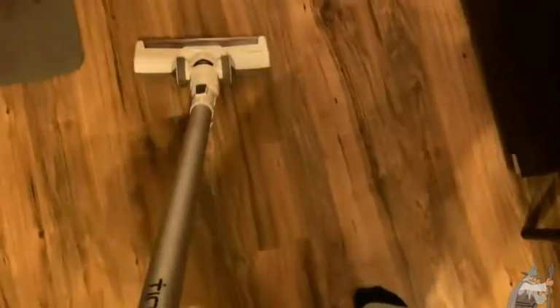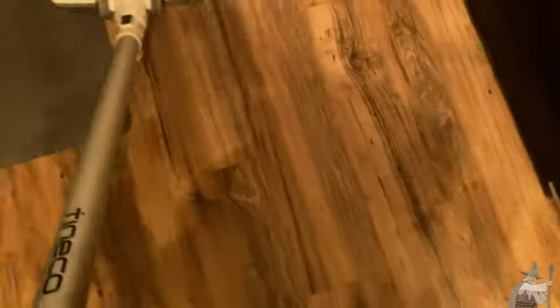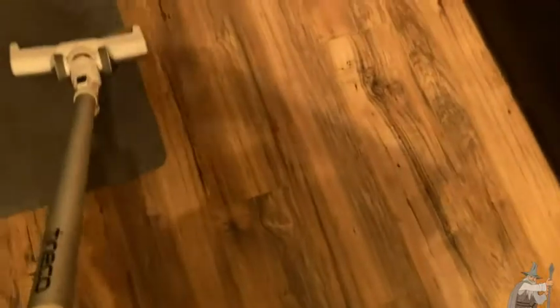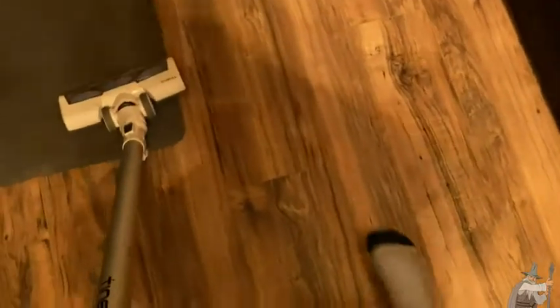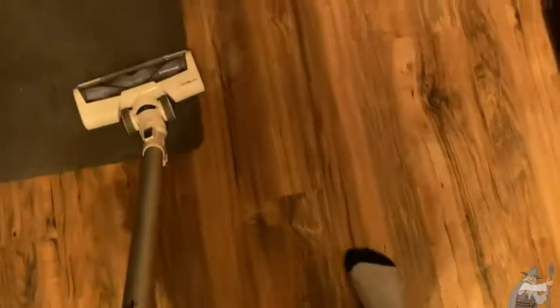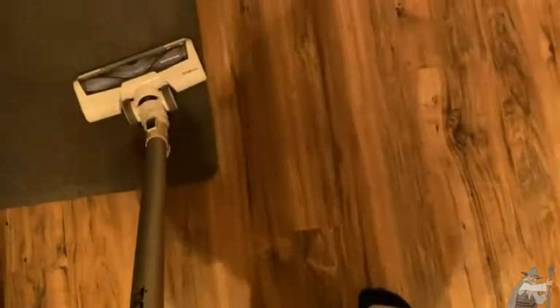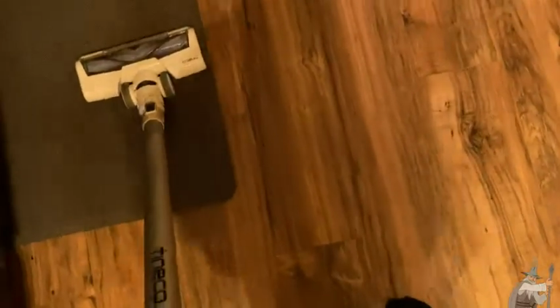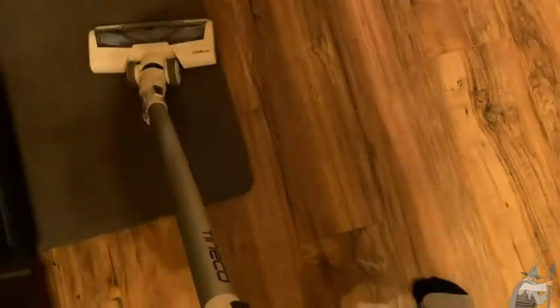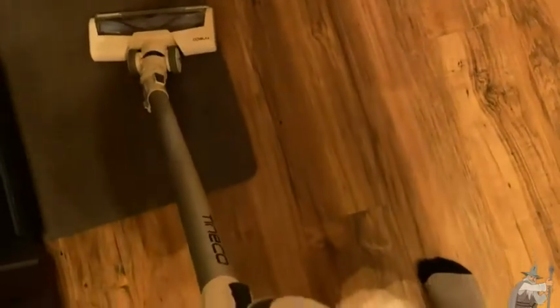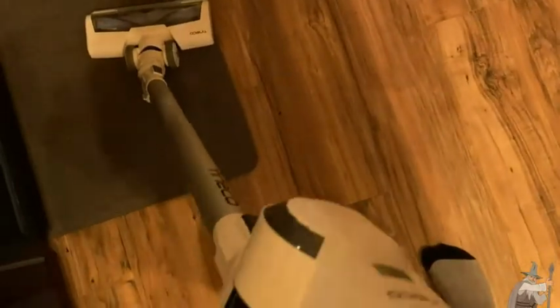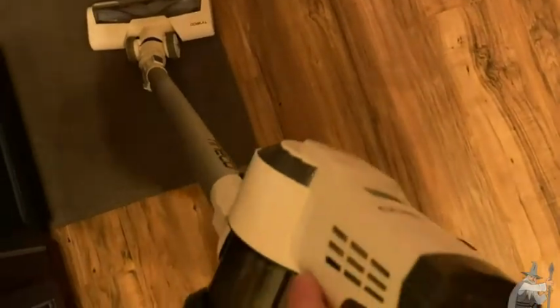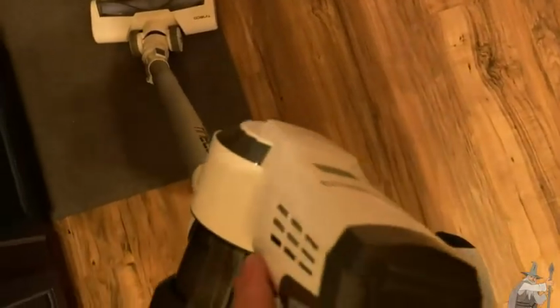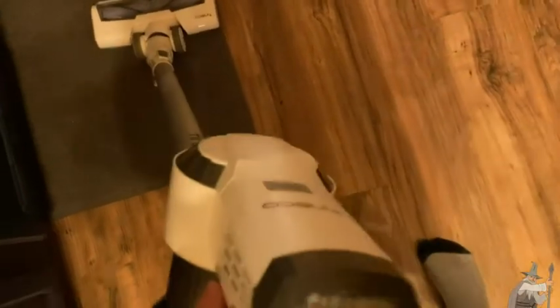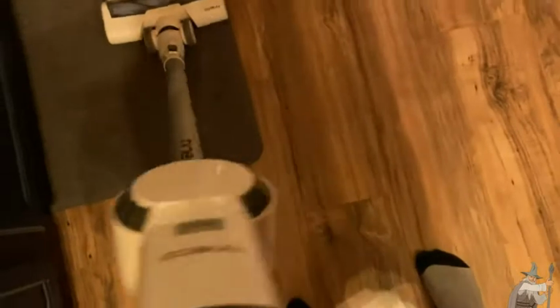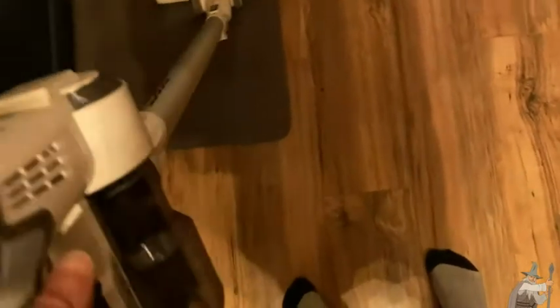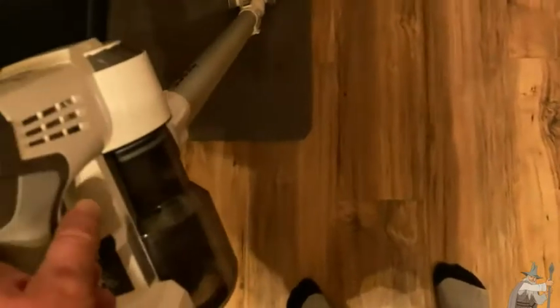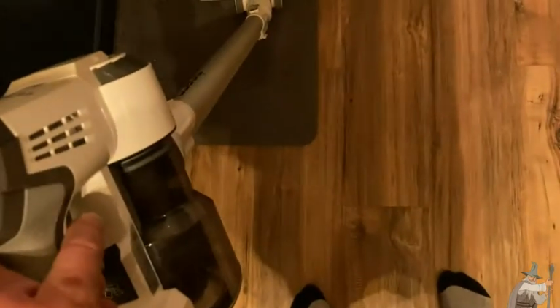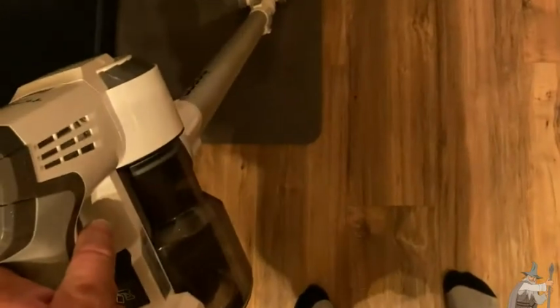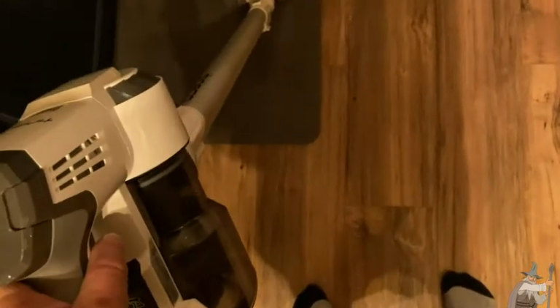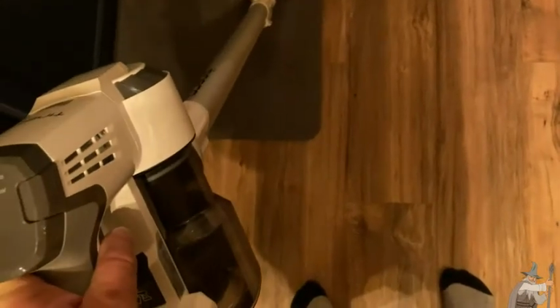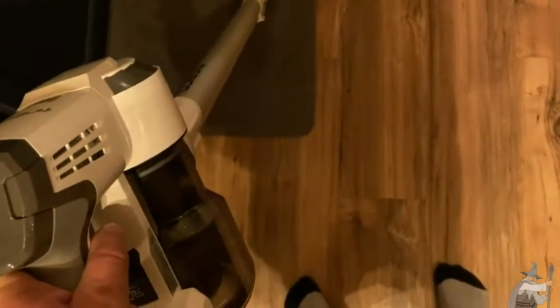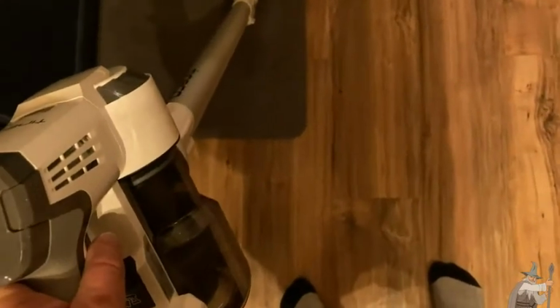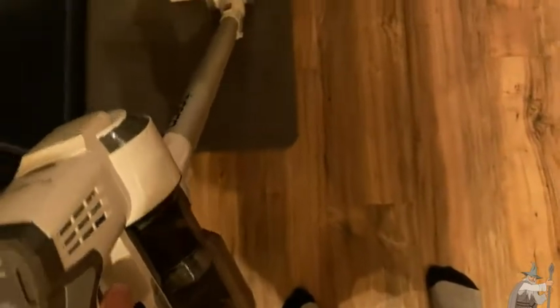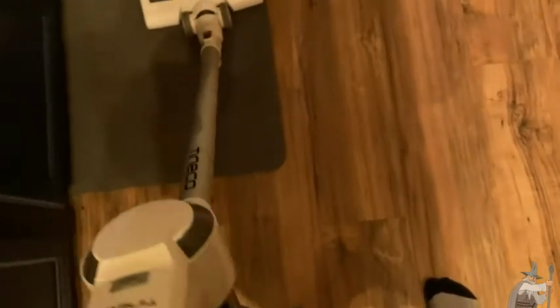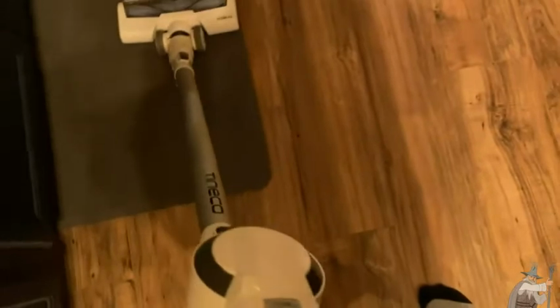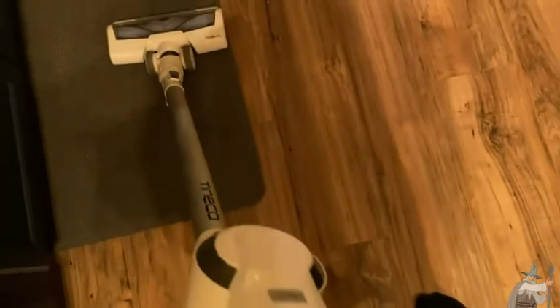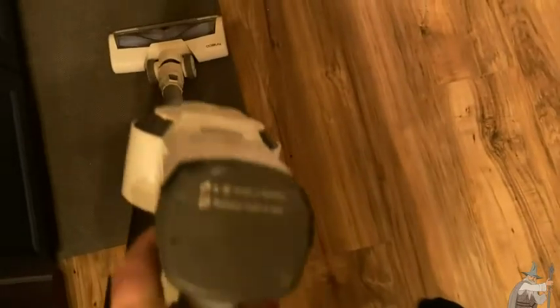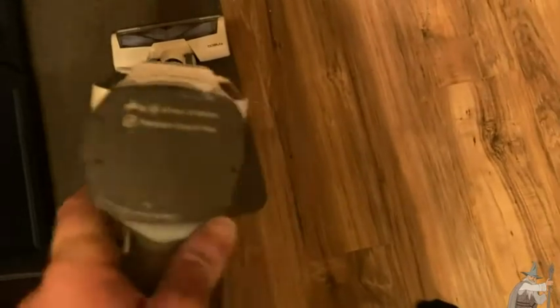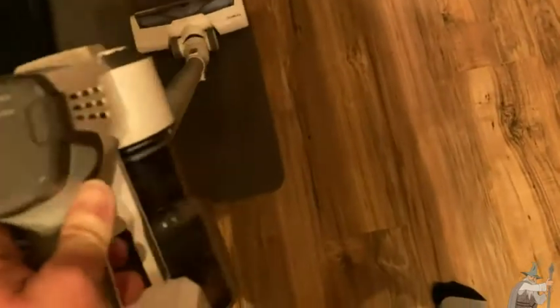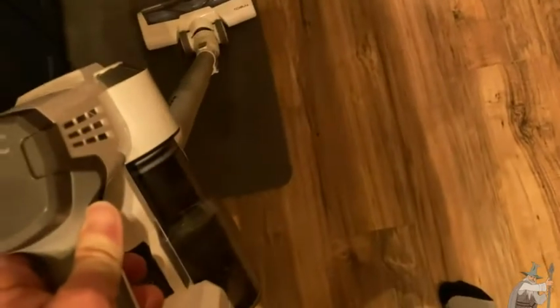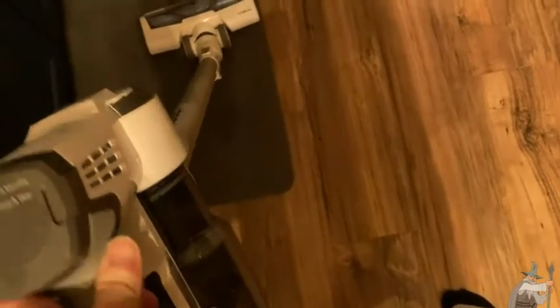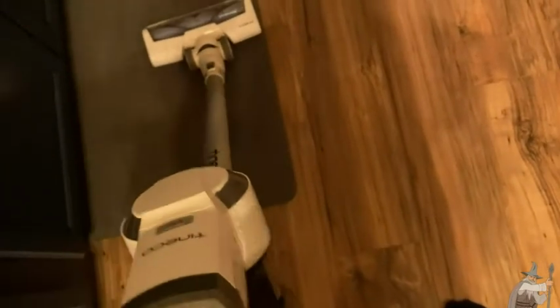If you have a giant dog and it's shedding all over the house, maybe you would opt for something a little bit stronger. But I would say this is fairly strong — stronger than a lot of the other vacuum cleaners out there that cost around the same amount of money.